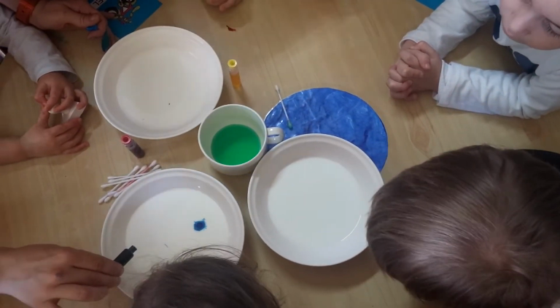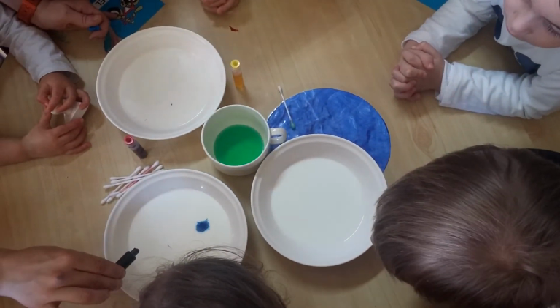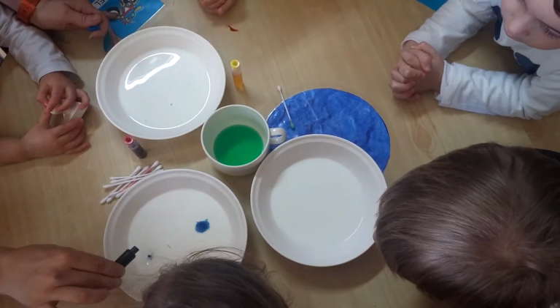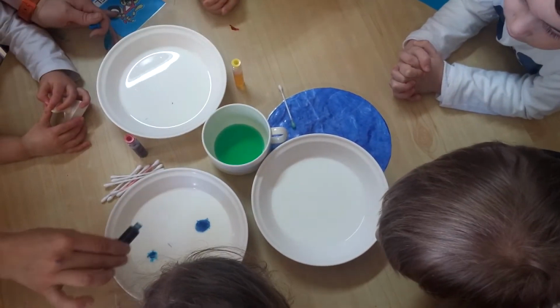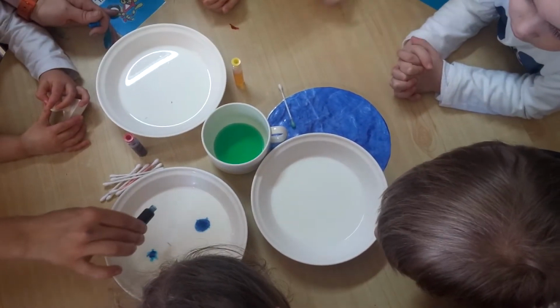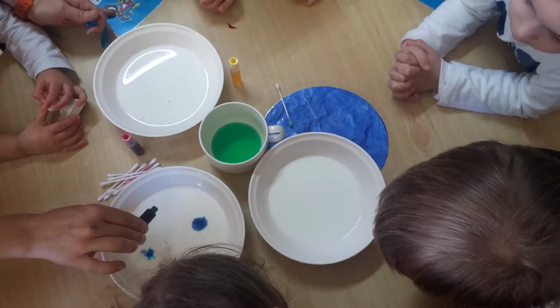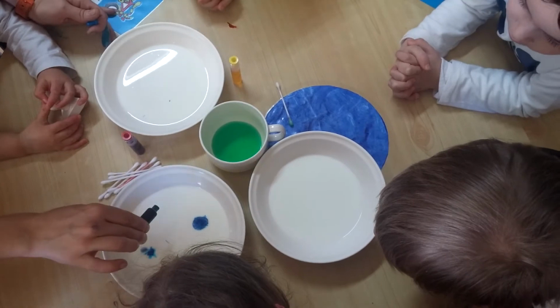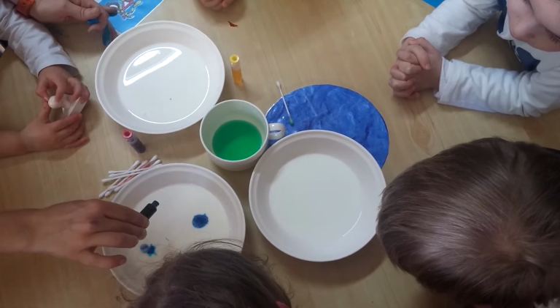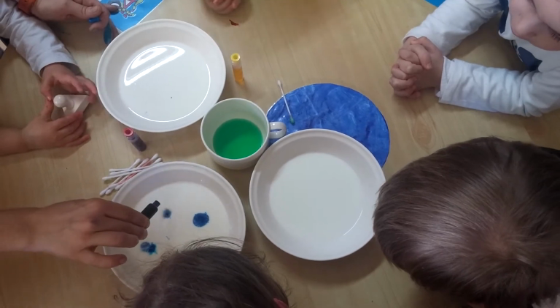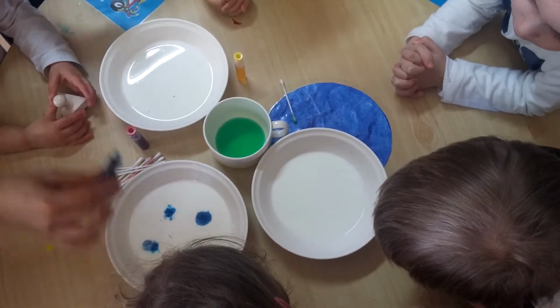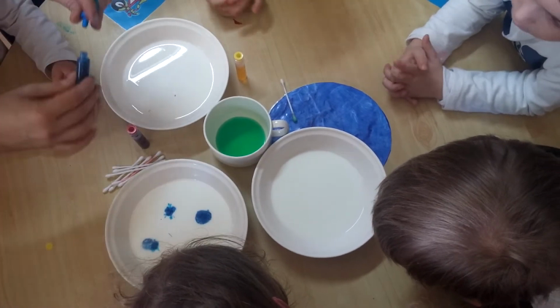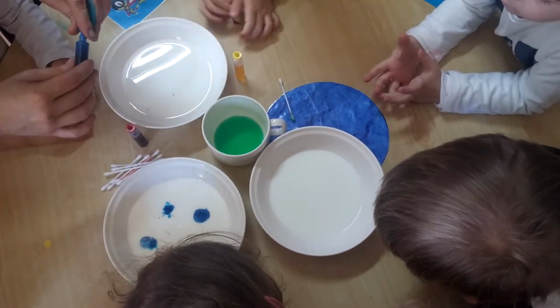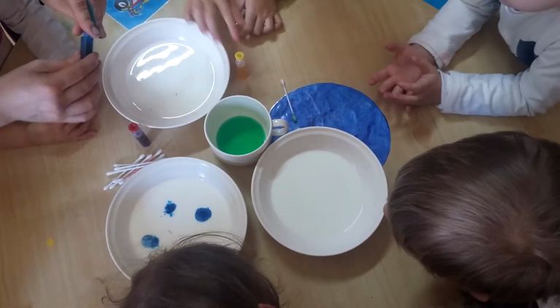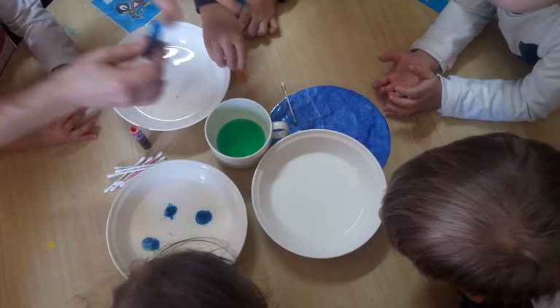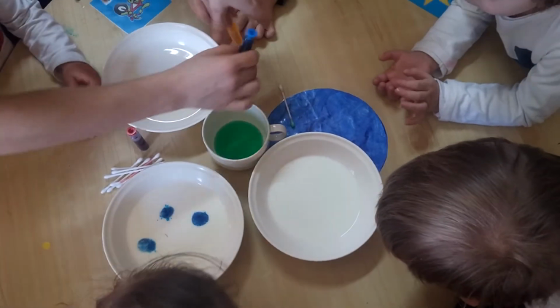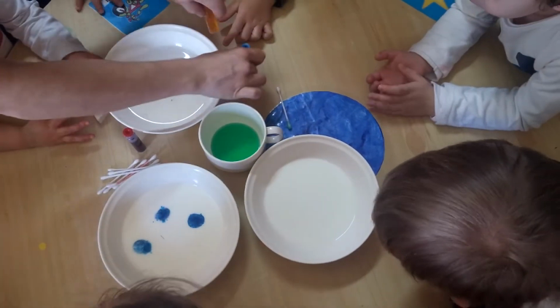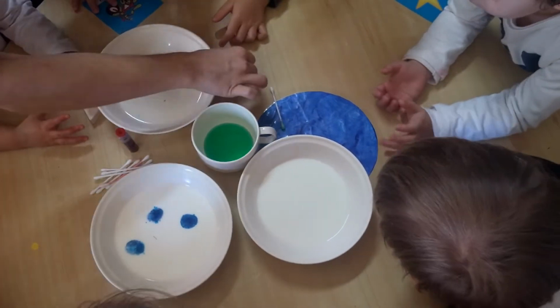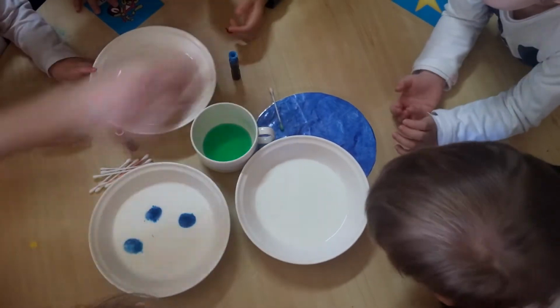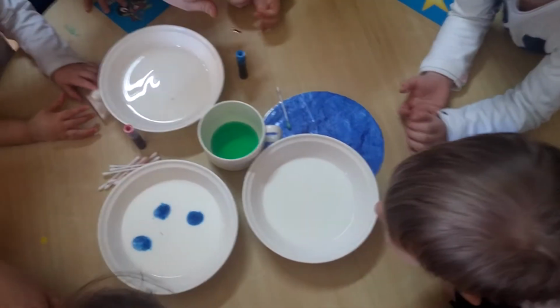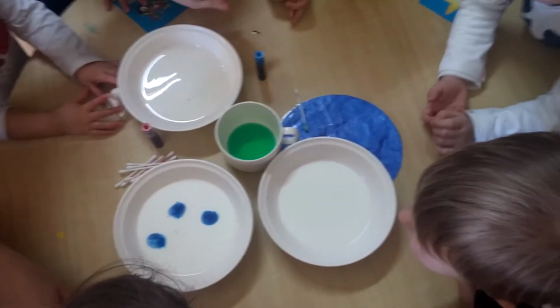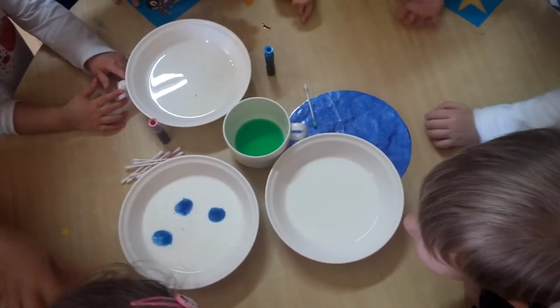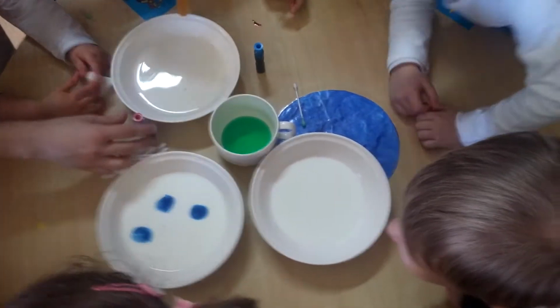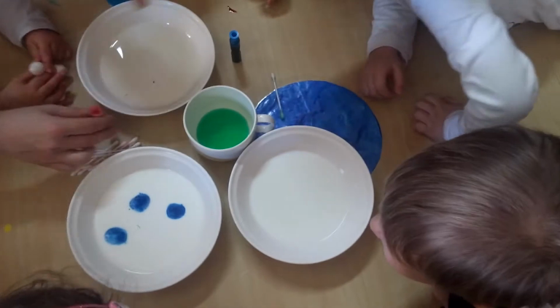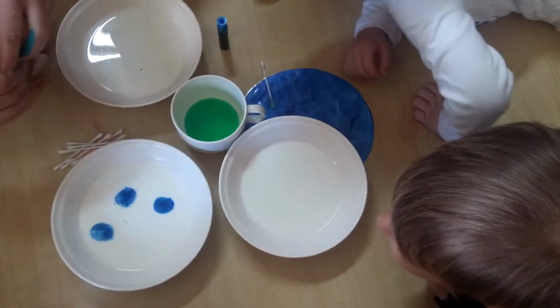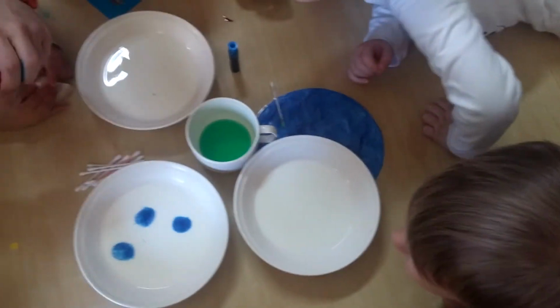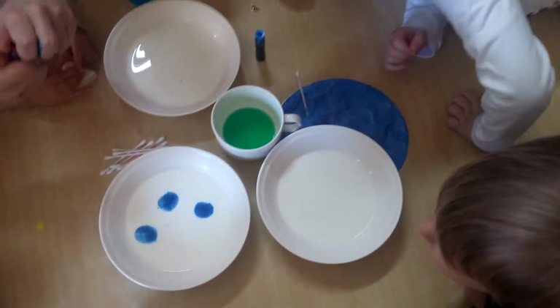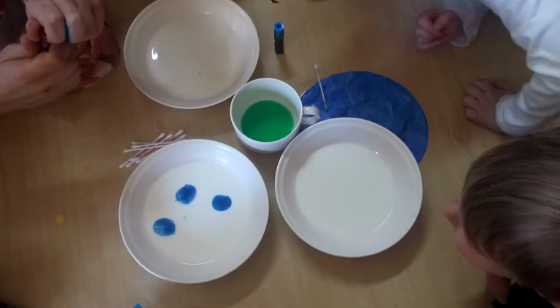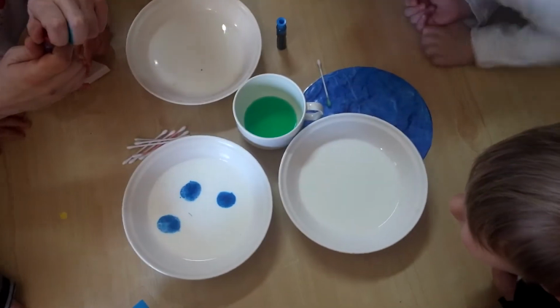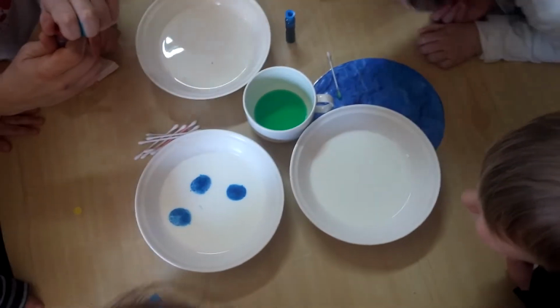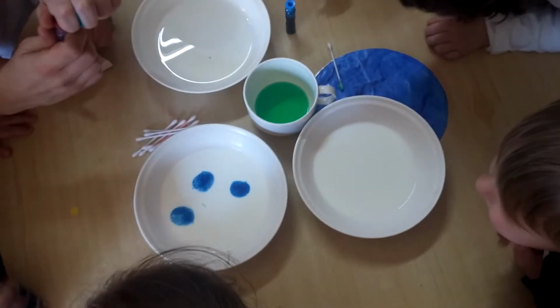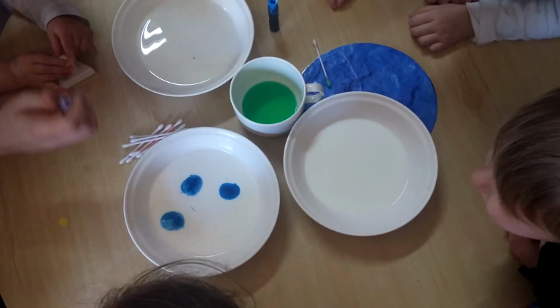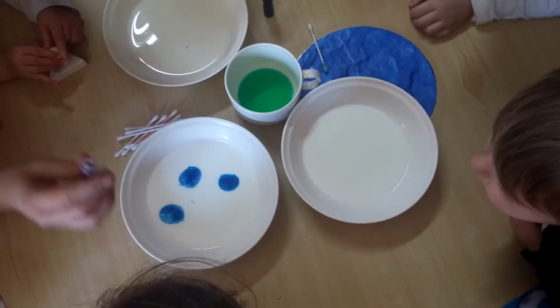One, two, three. Let's put only three, okay? Wait, wait. No, no, no, don't move the table, please. It's moving, it's moving.